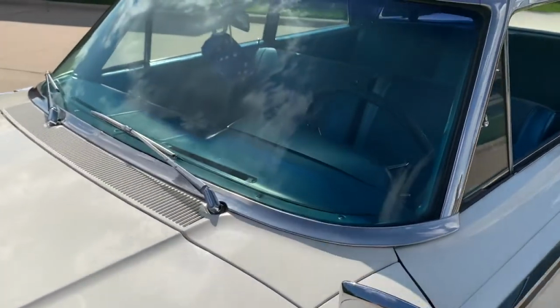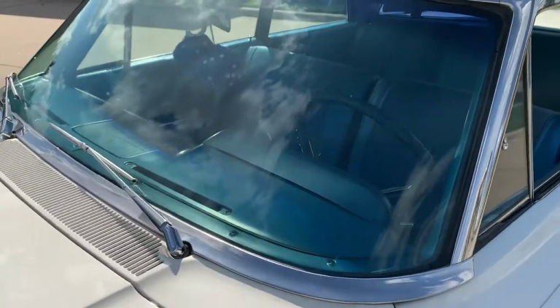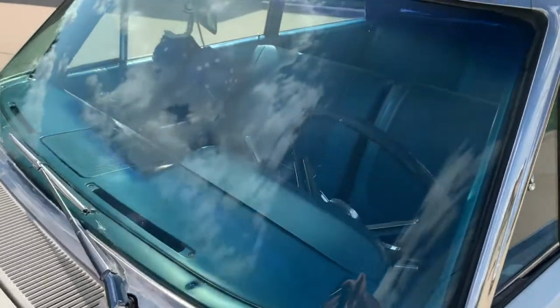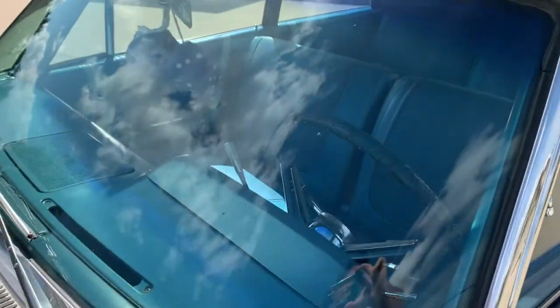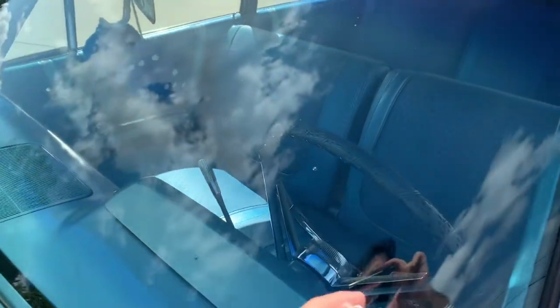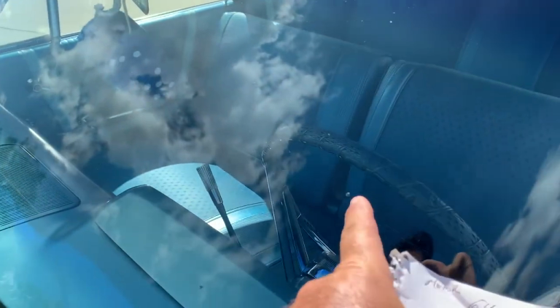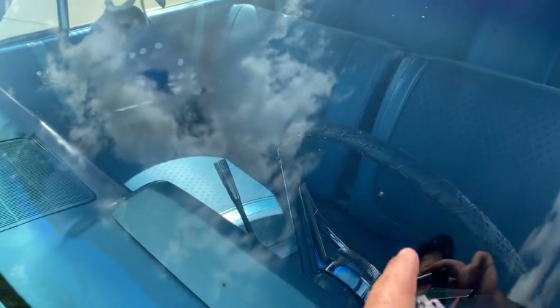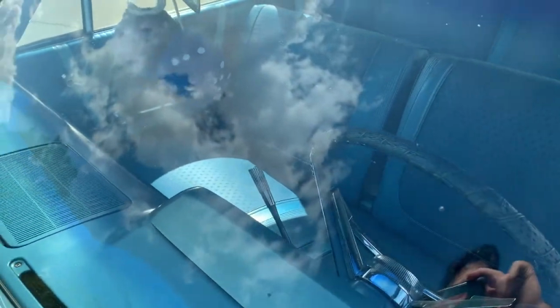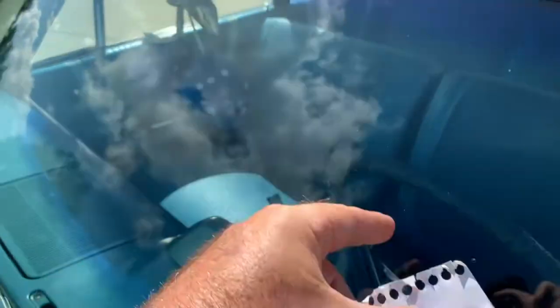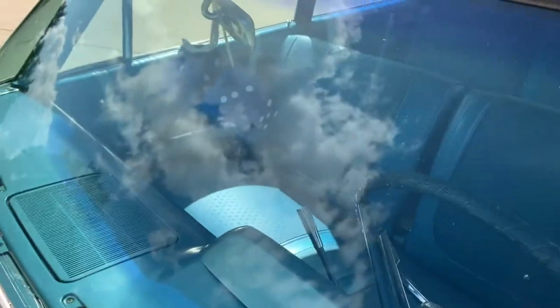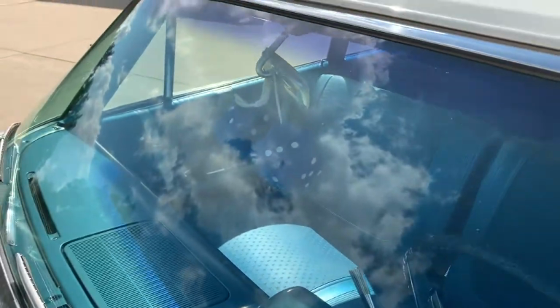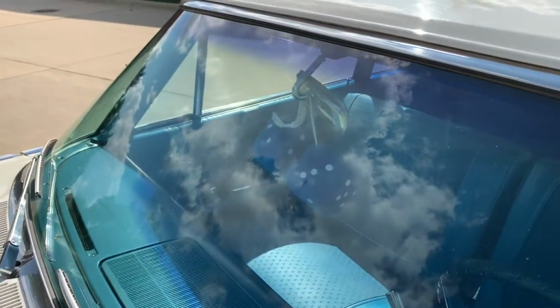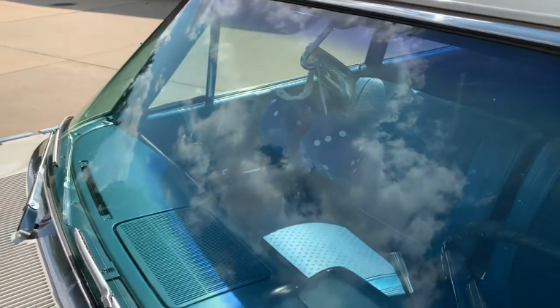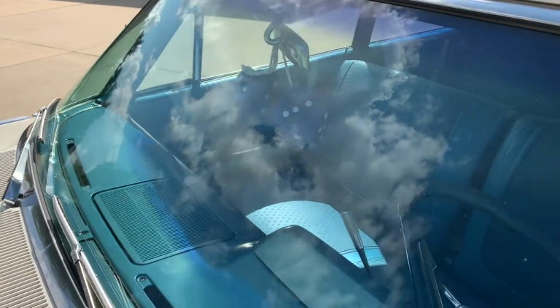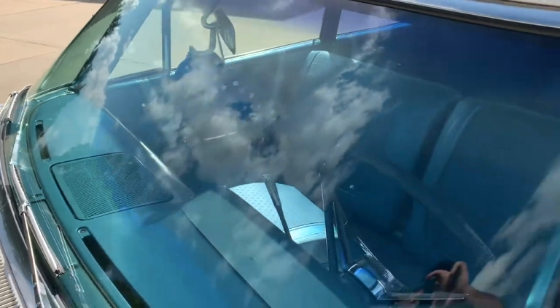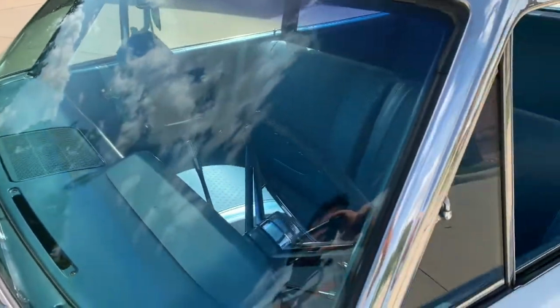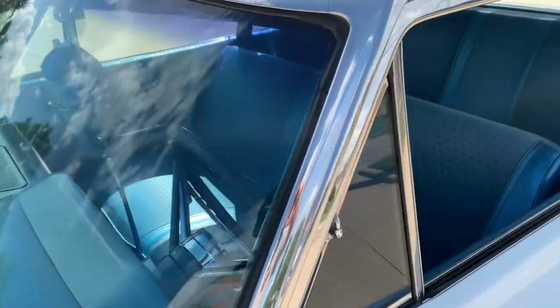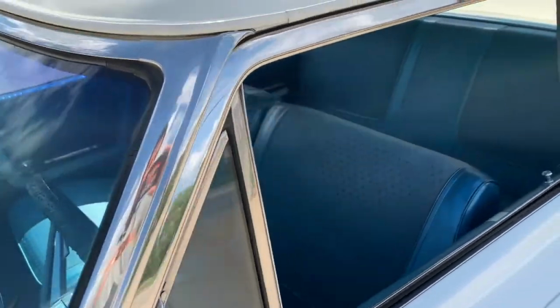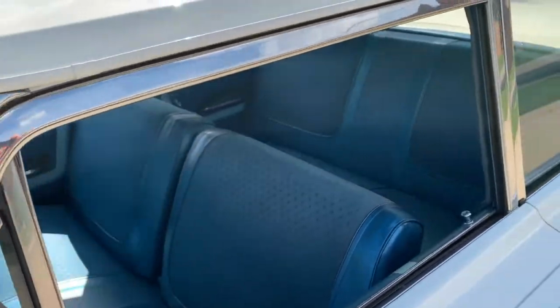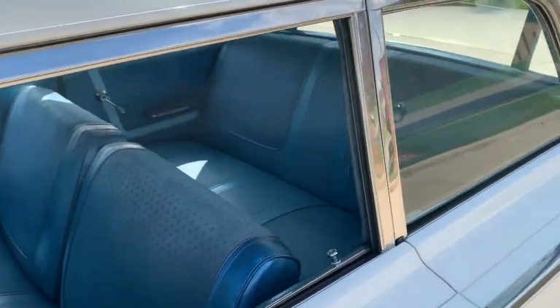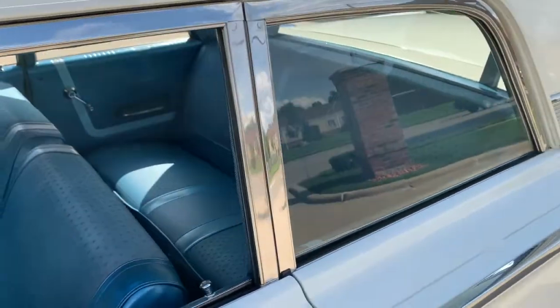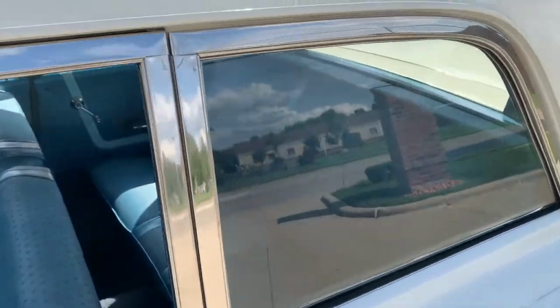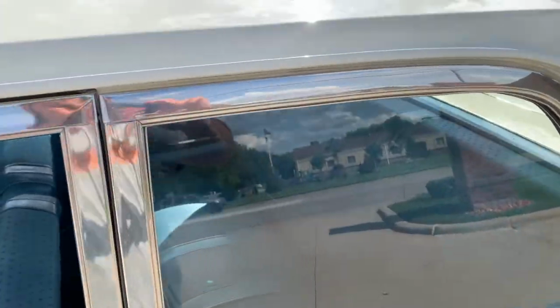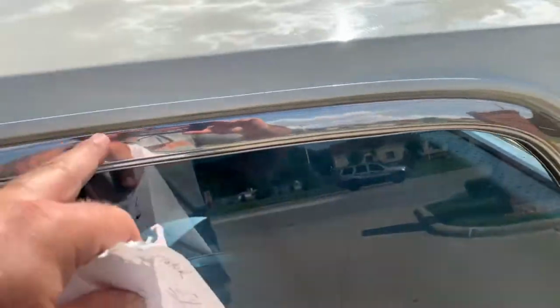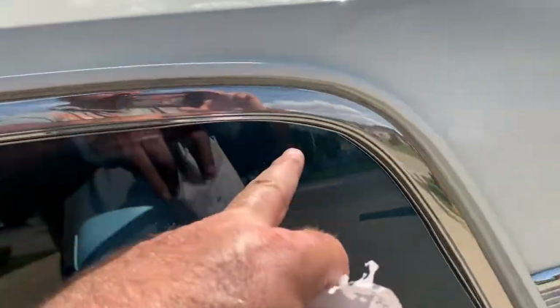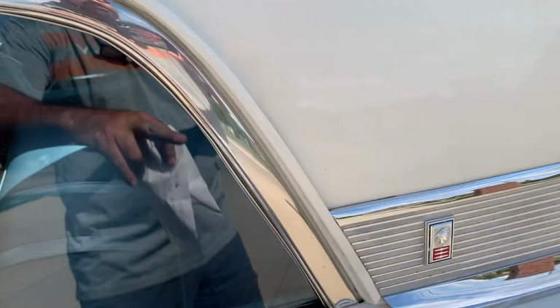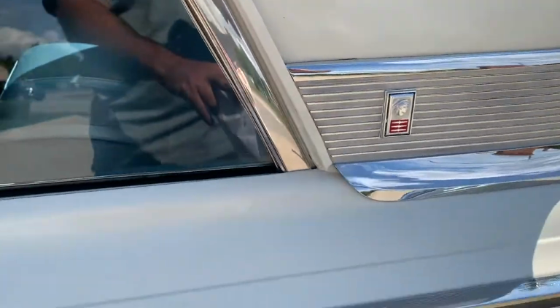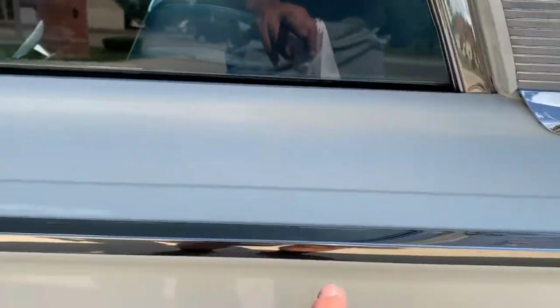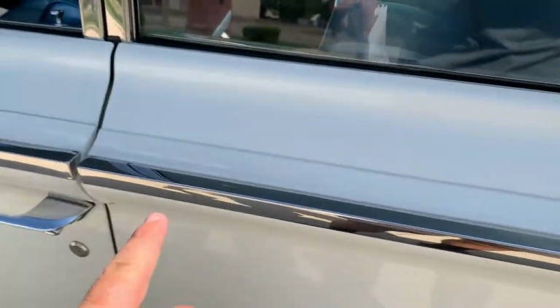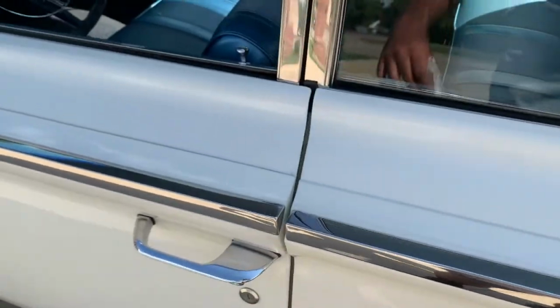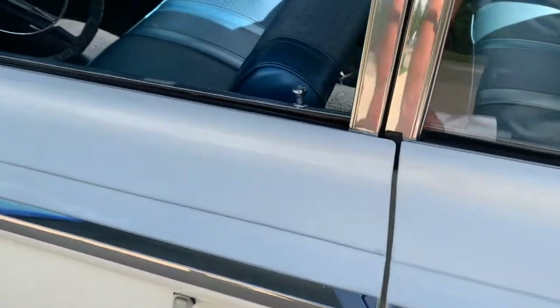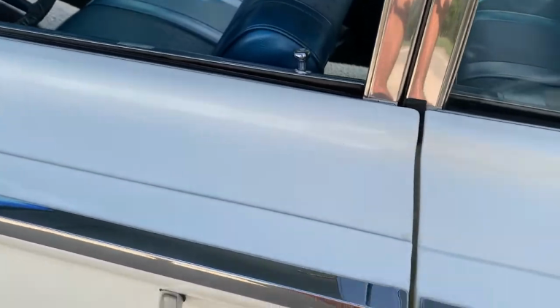Looks to be original glass in it. There's a couple of stone chips and a little wiper rash on it, but you really got to look for it. Beautiful gaps. All the trim has been polished and all the trim moldings have been done.